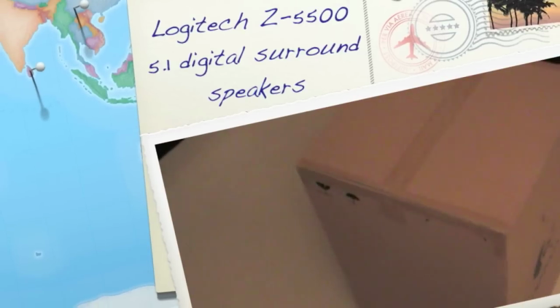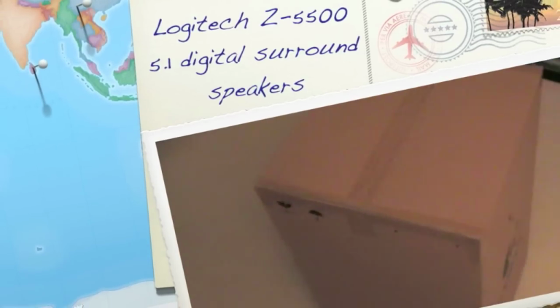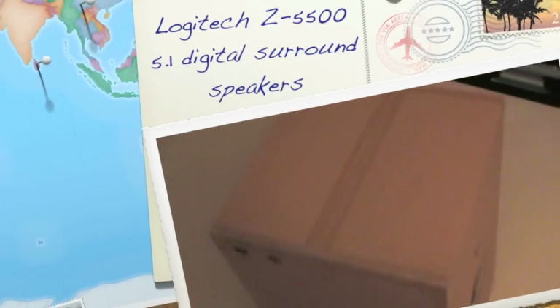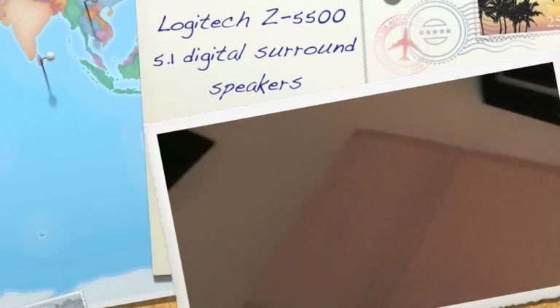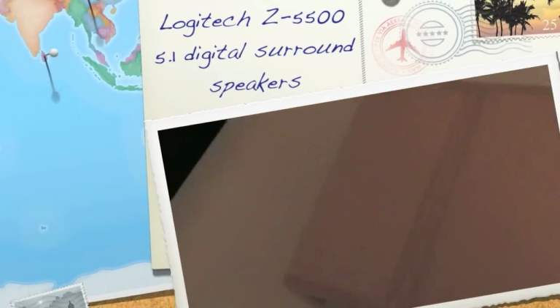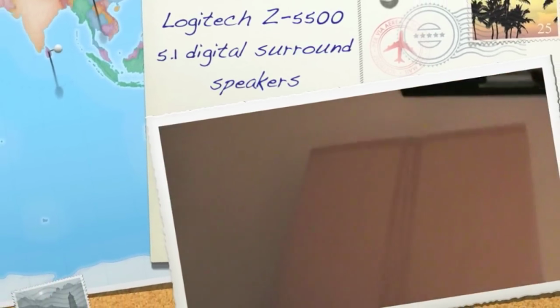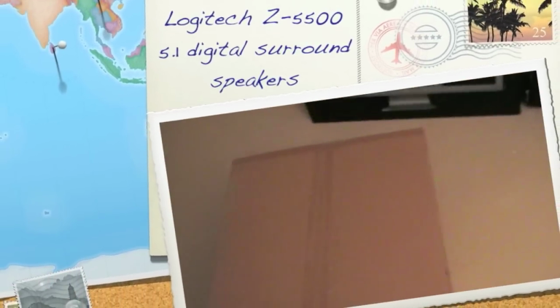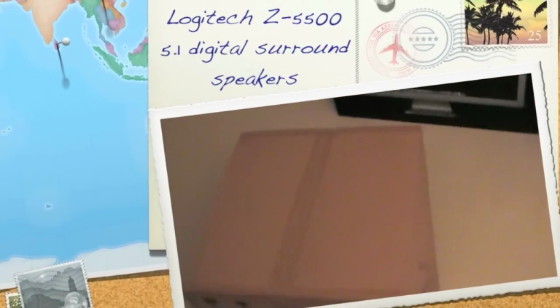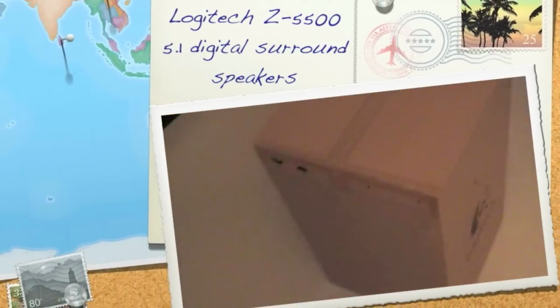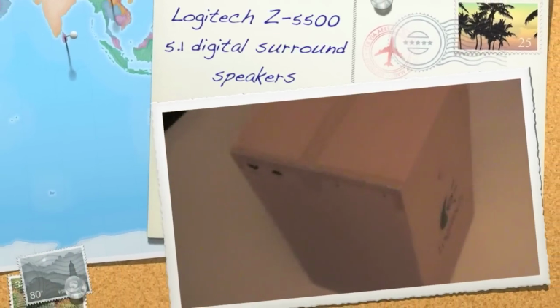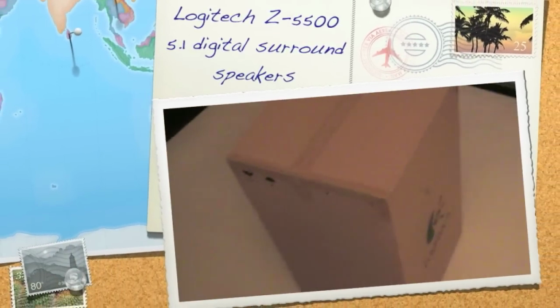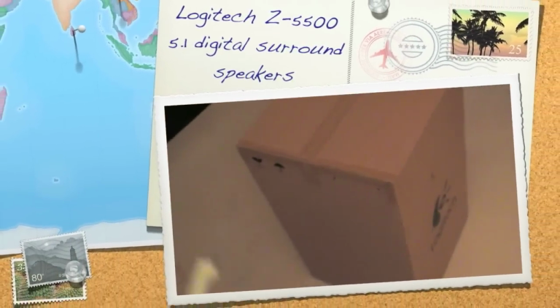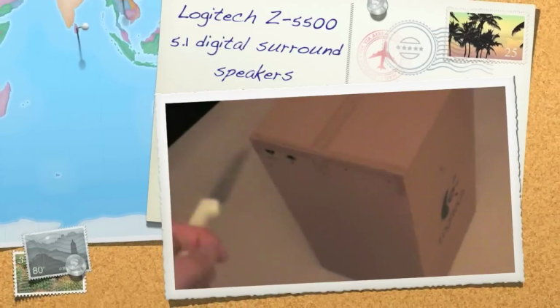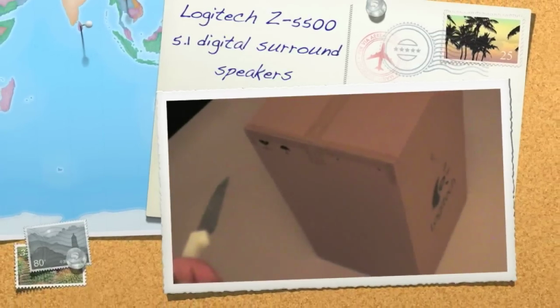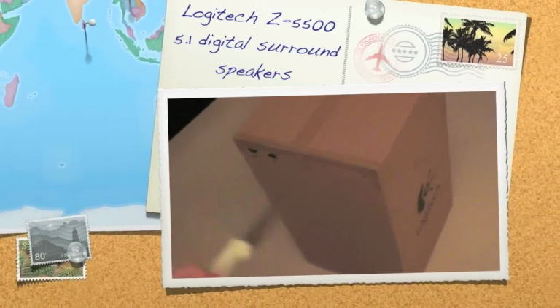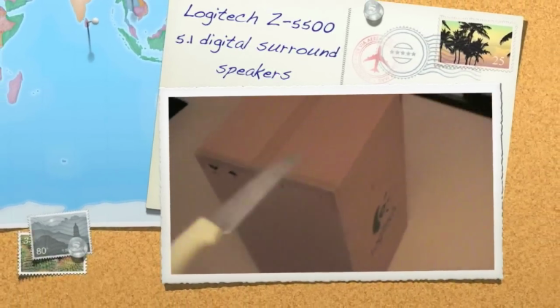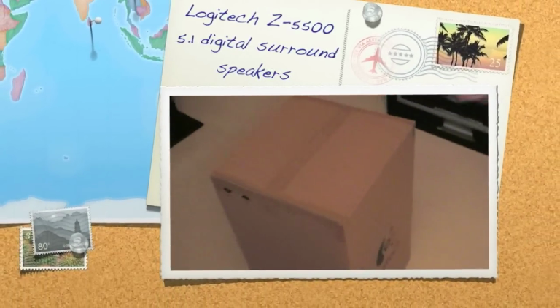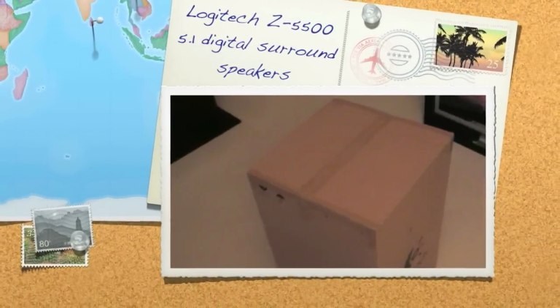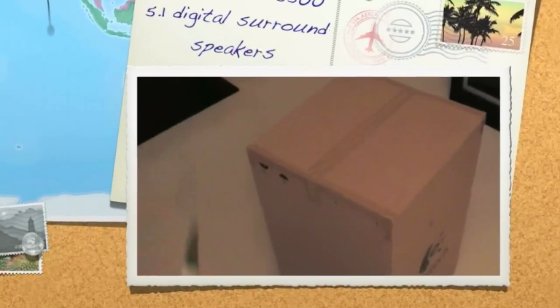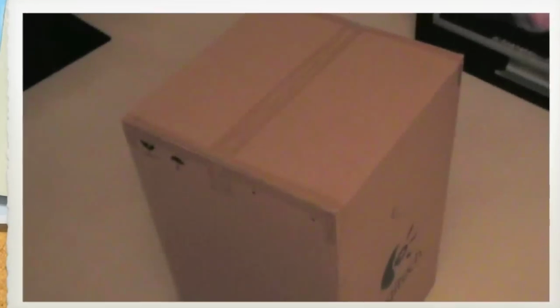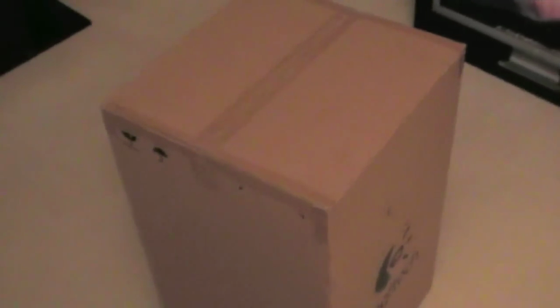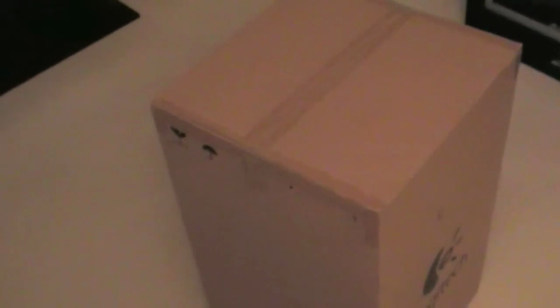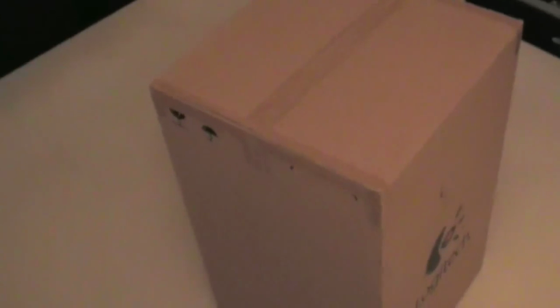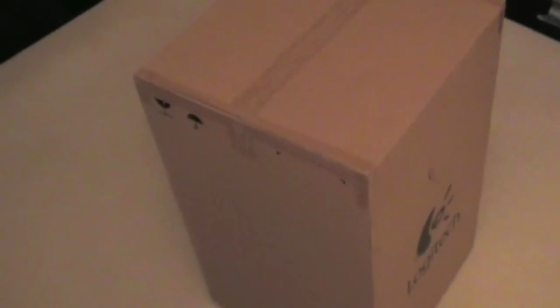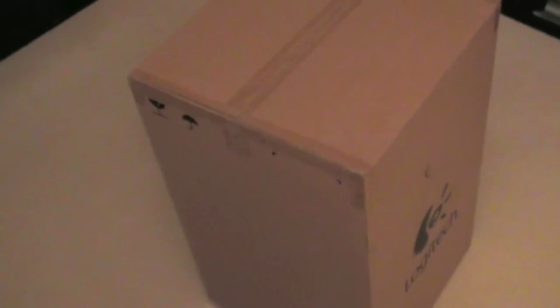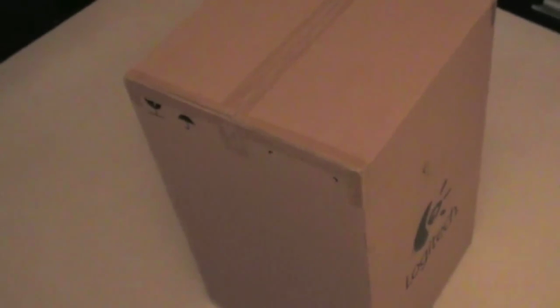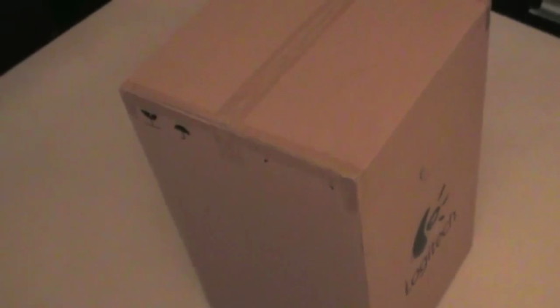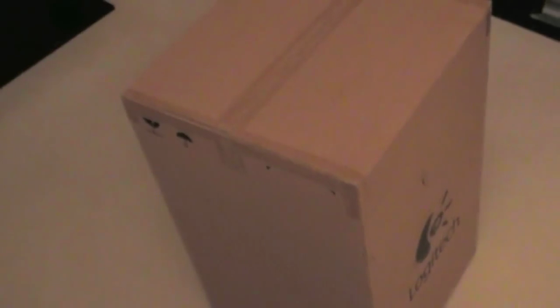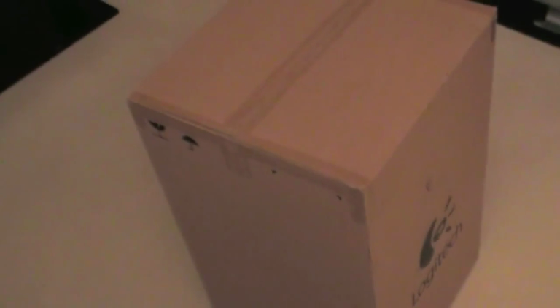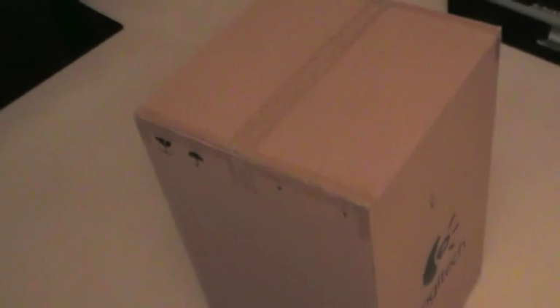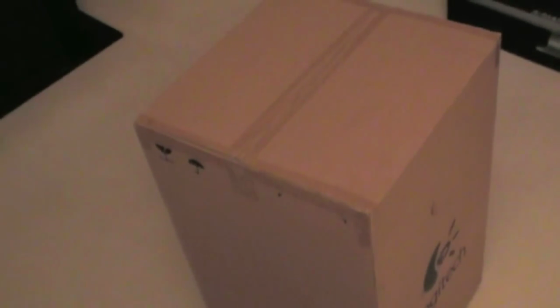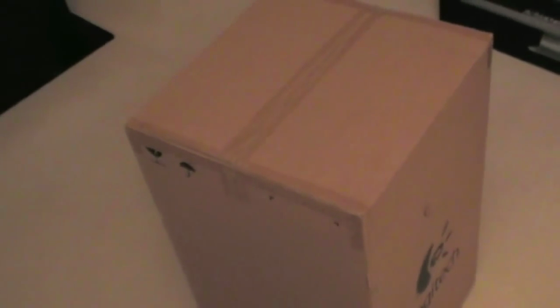Hi guys, welcome to another Sum Guys Productions. I've just got myself some Logitech Z5500 speakers, 5.1 channel.